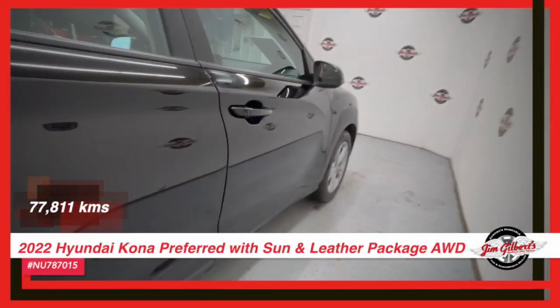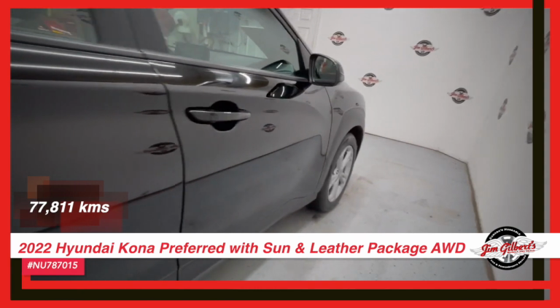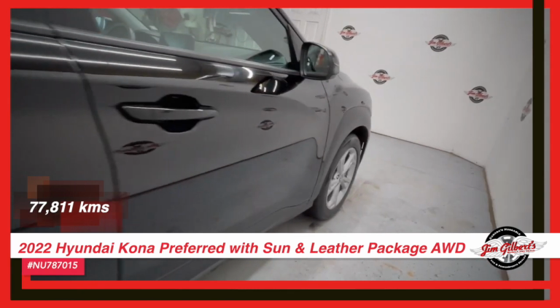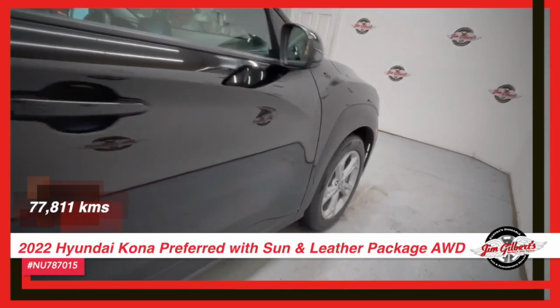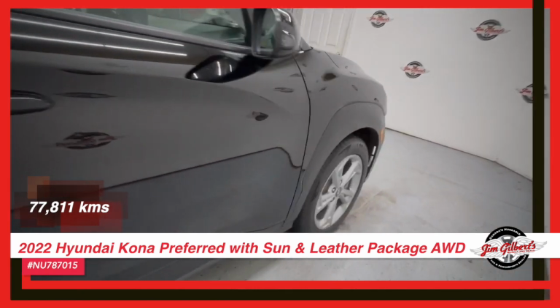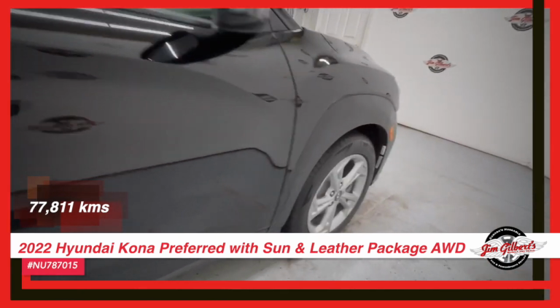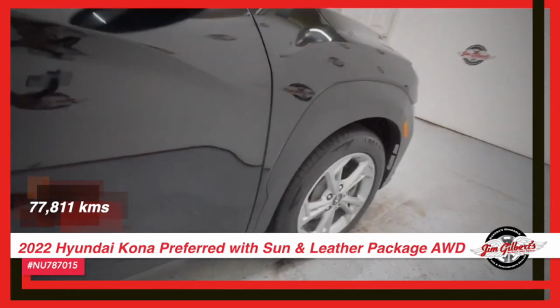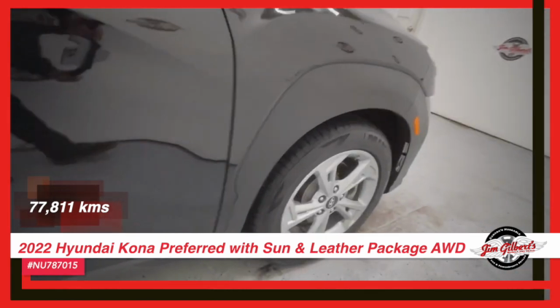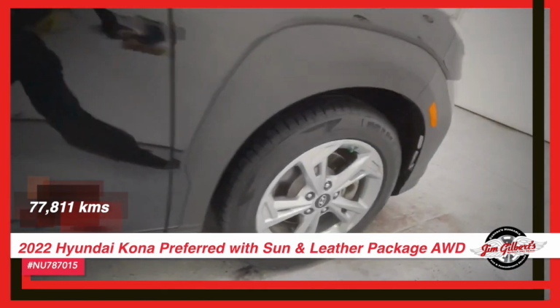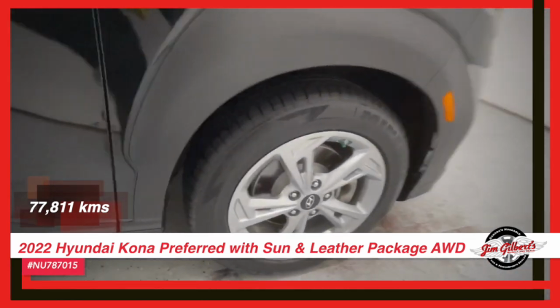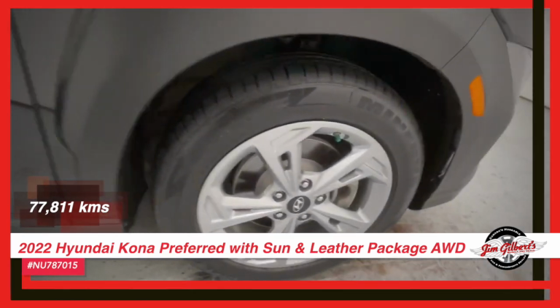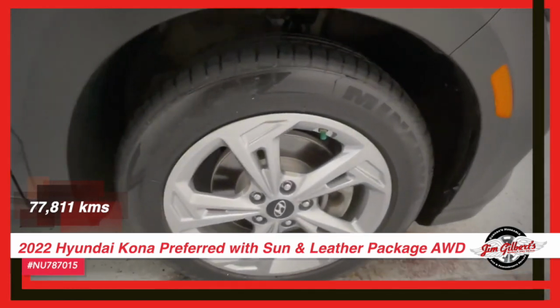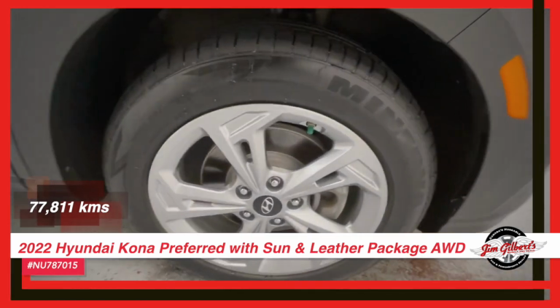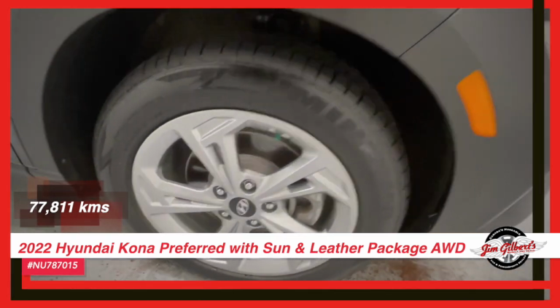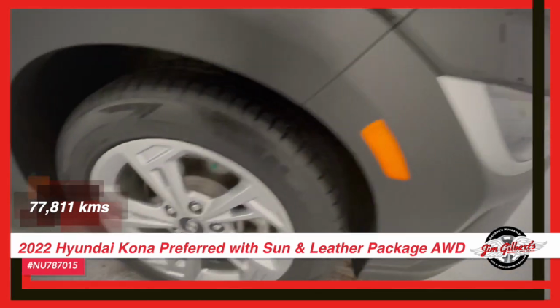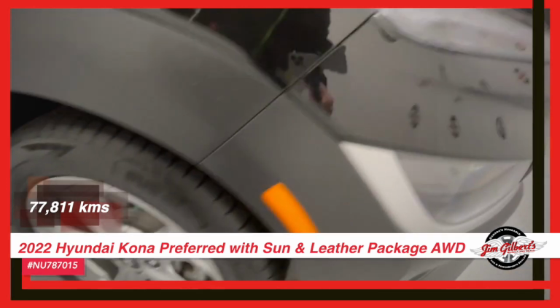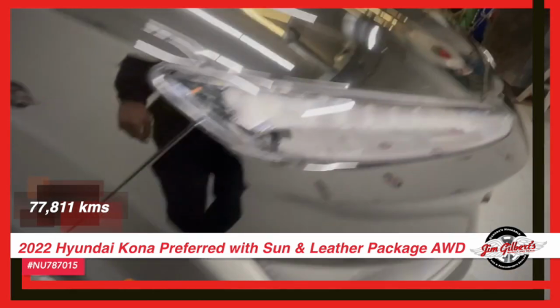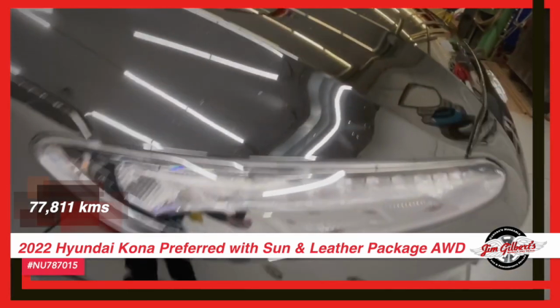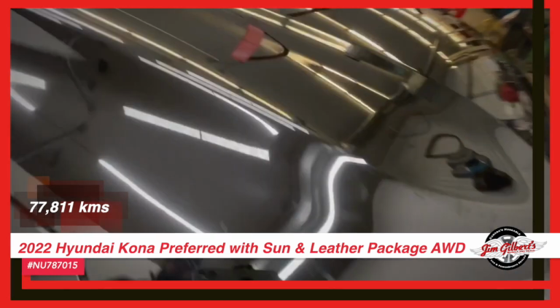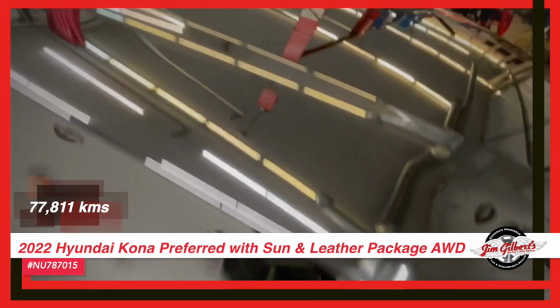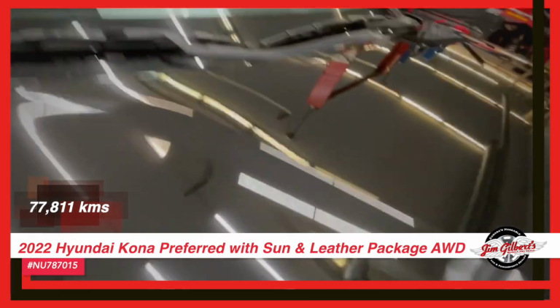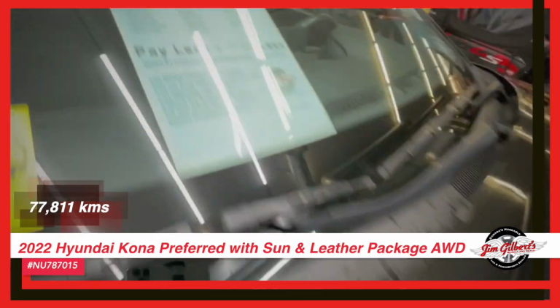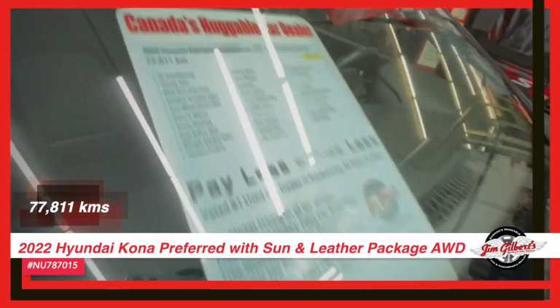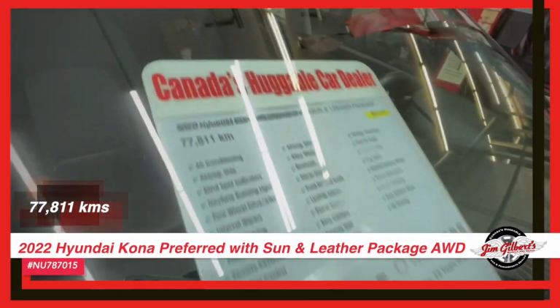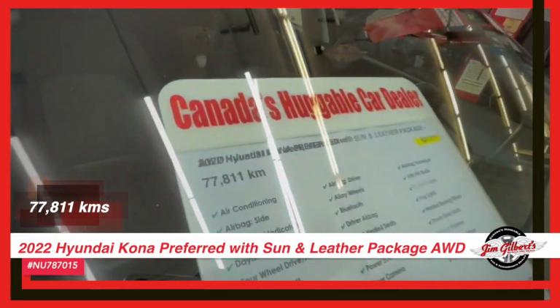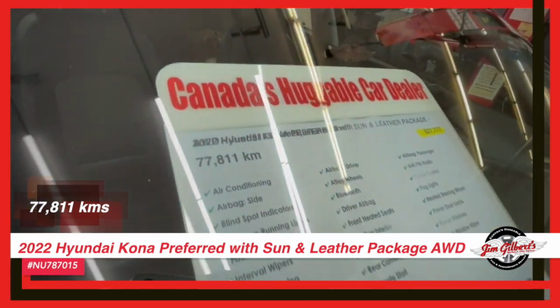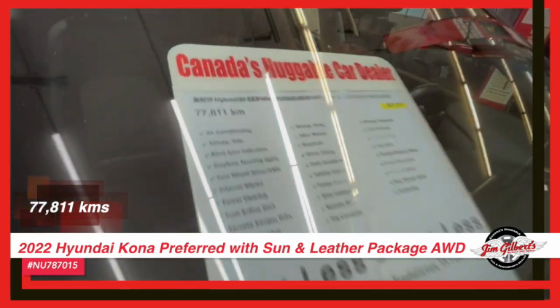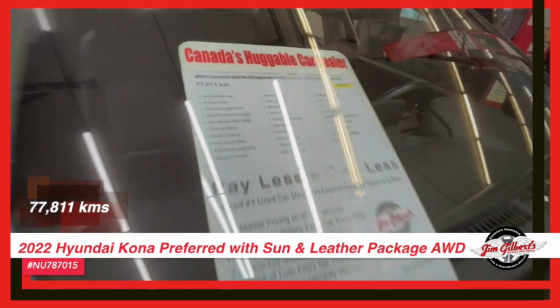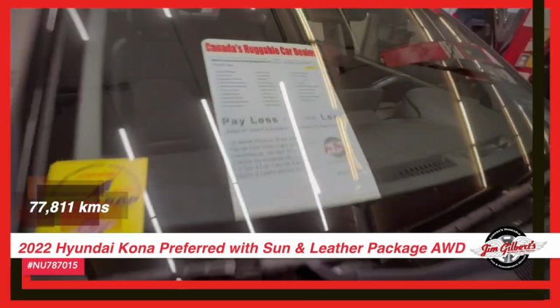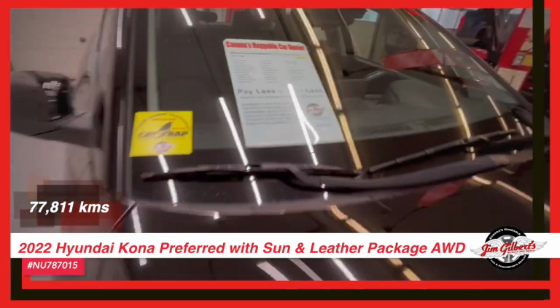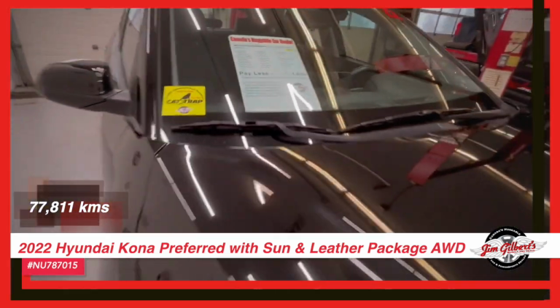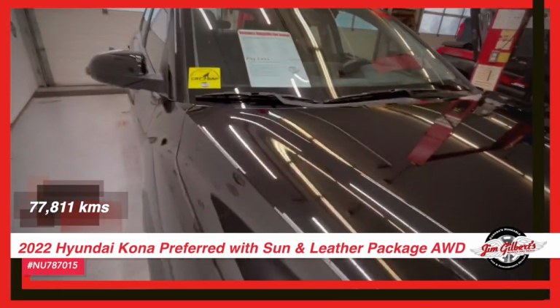A beautiful sunroof for those sunny days, comfortable and warm leather-heated seats that will make your drive even more enjoyable.